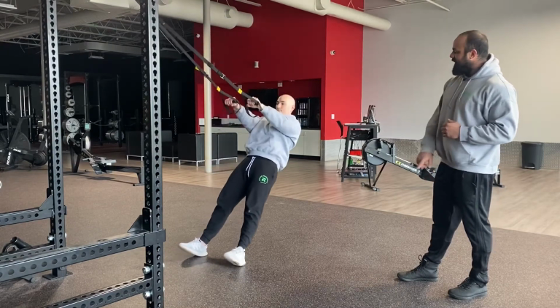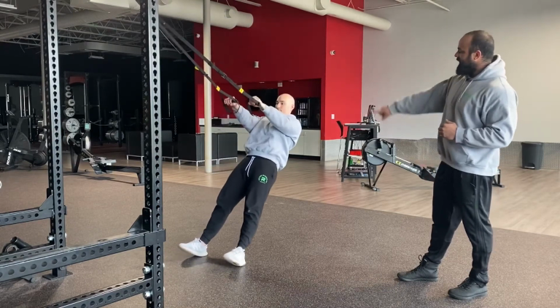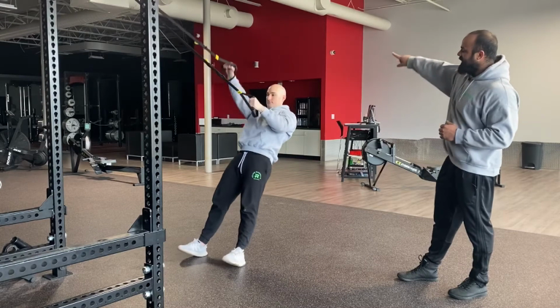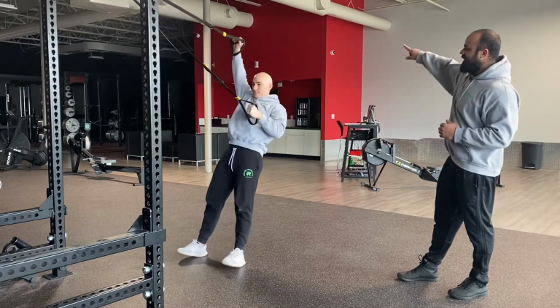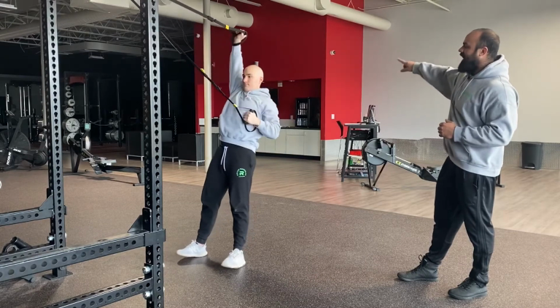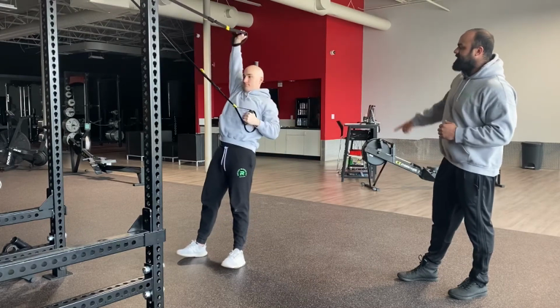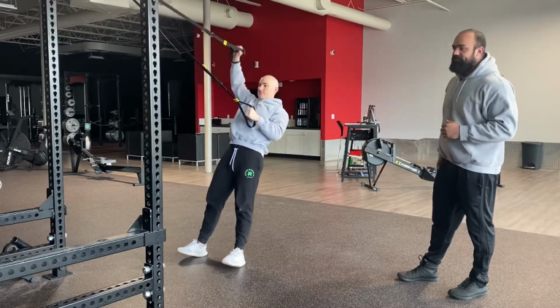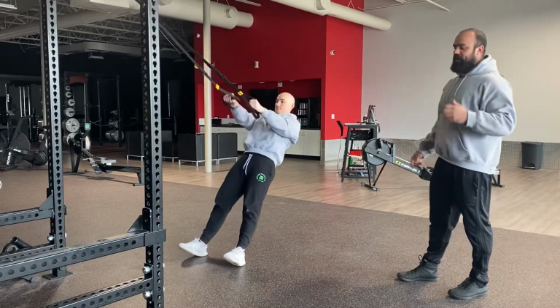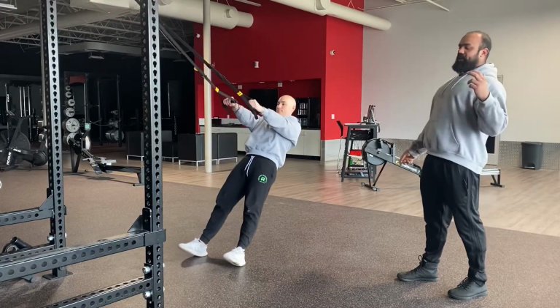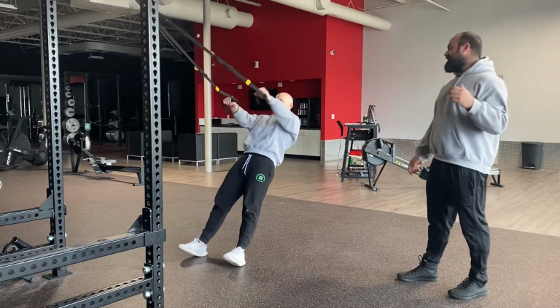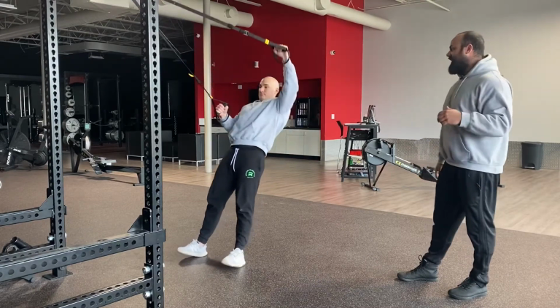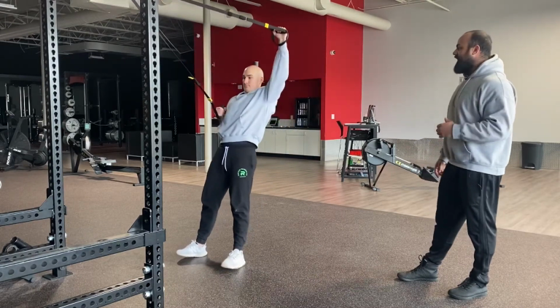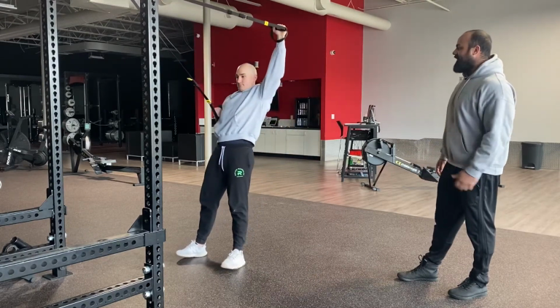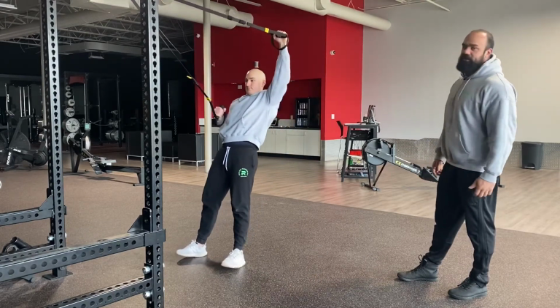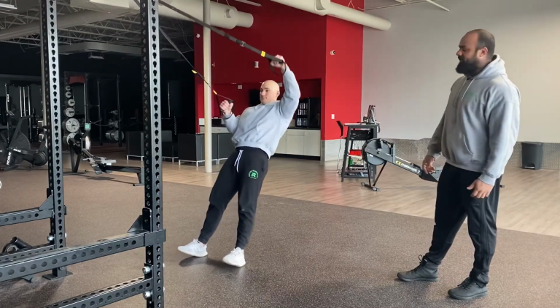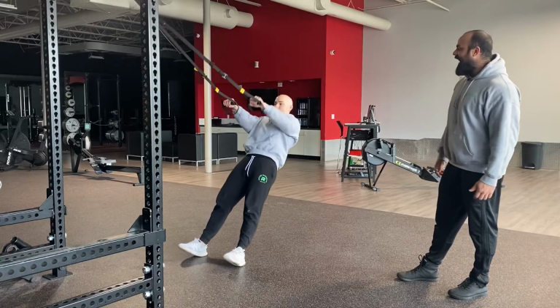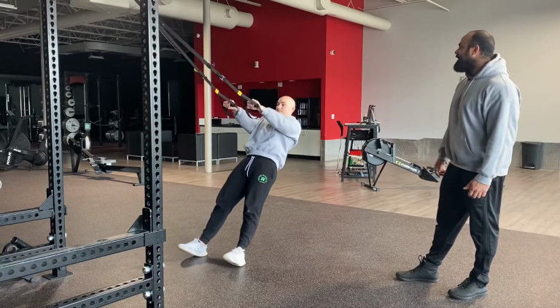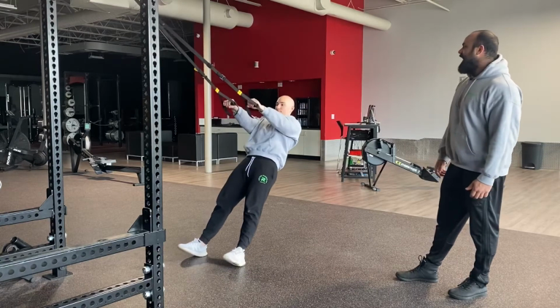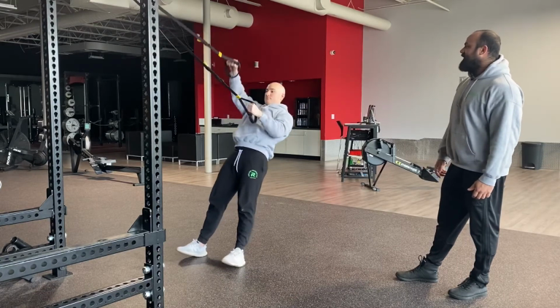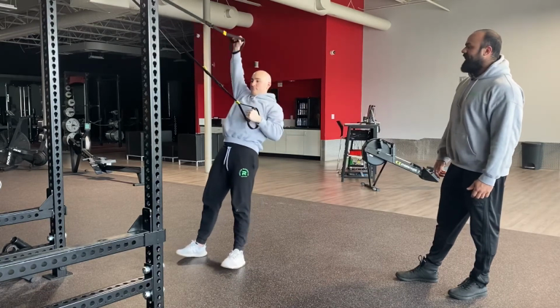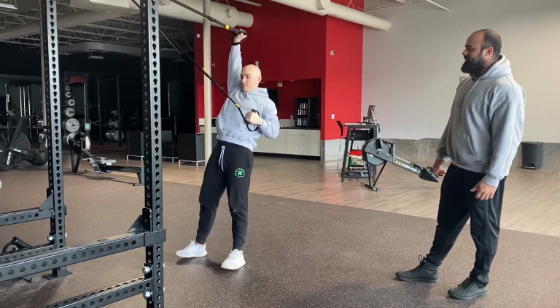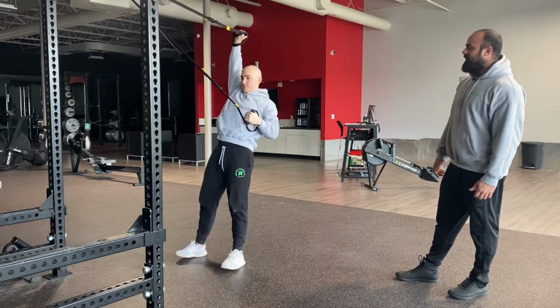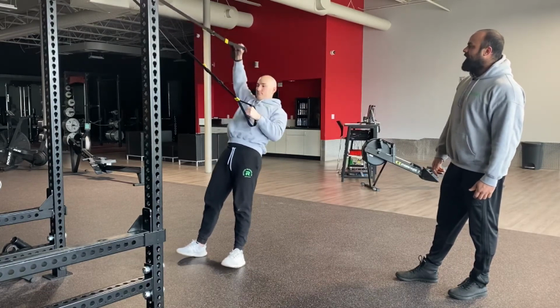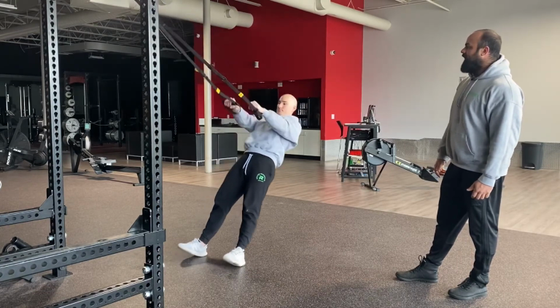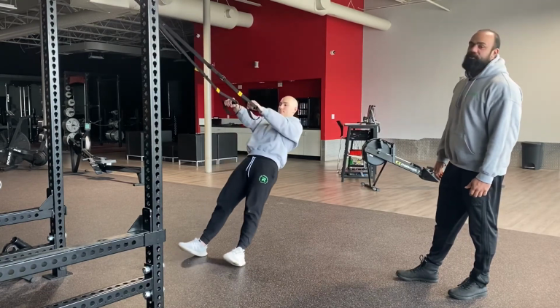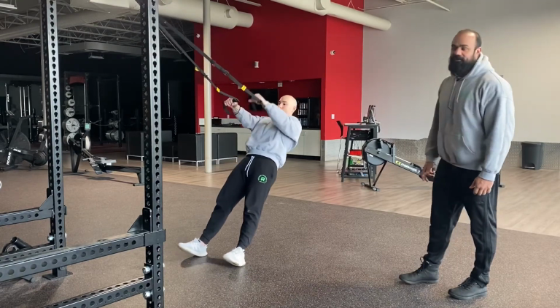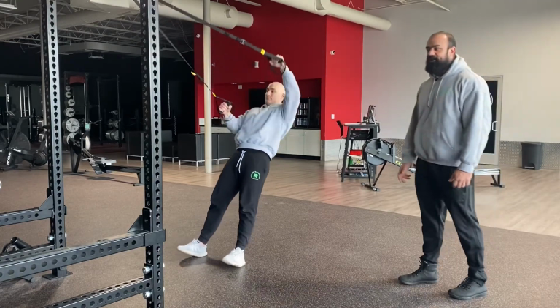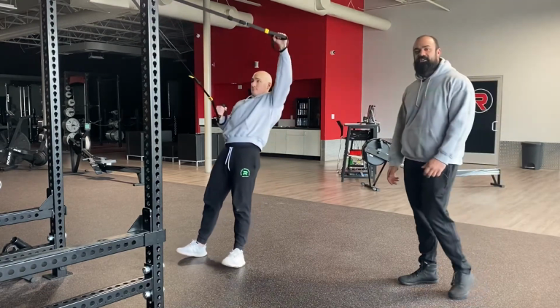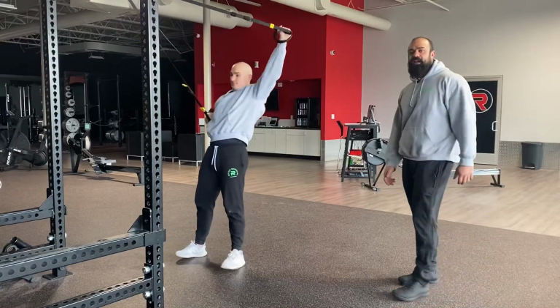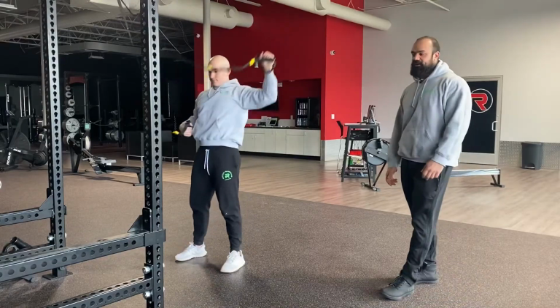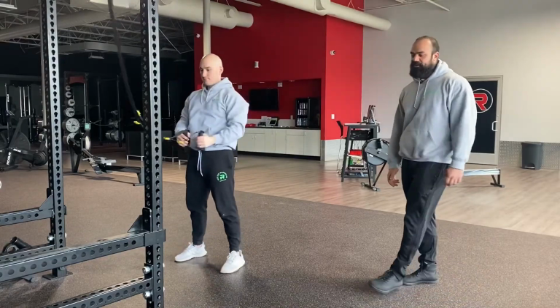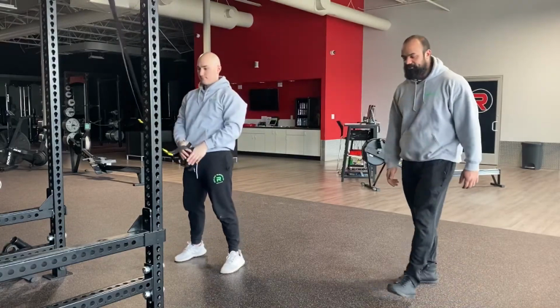His body's staying in a nice straight line — he's not flaring up to try to get his body there. He's pulling through his lat and getting a nice row with overhead reach. So that is your TRX row with overhead reach.